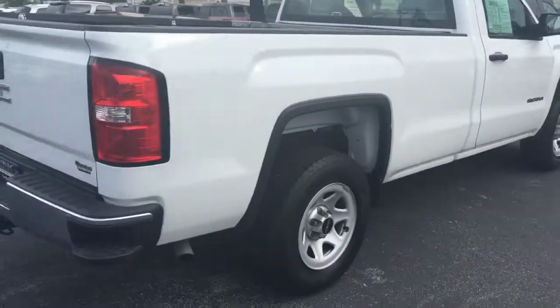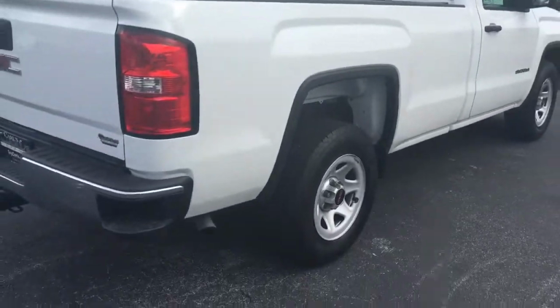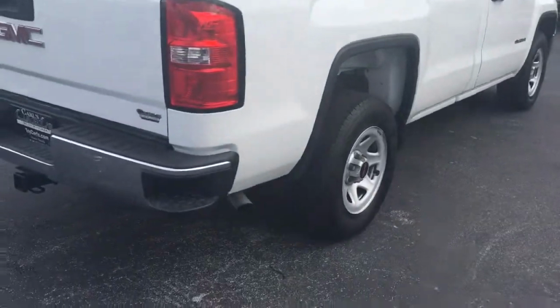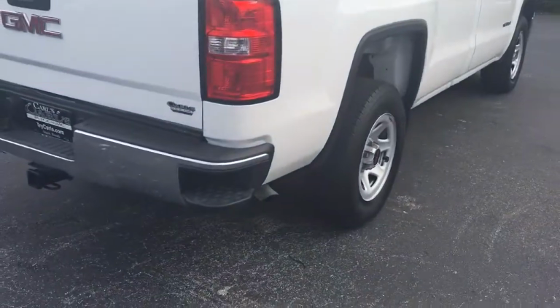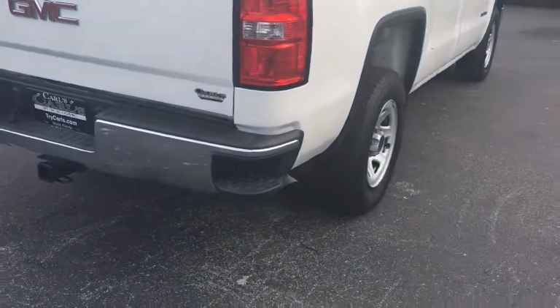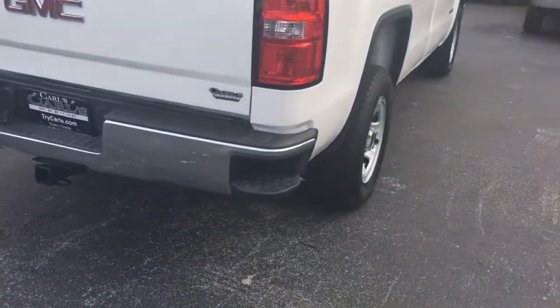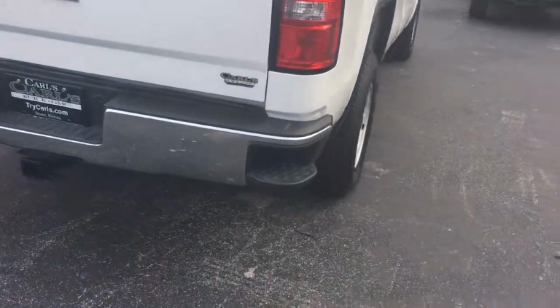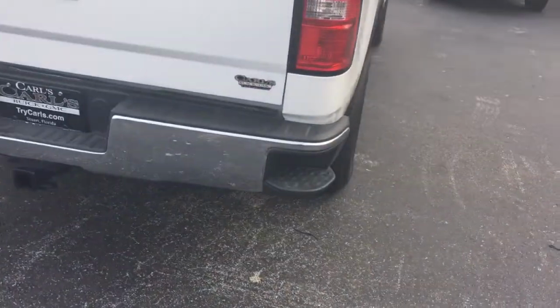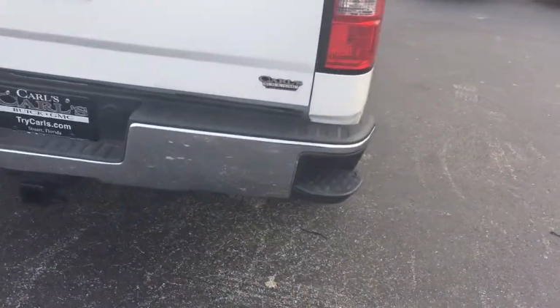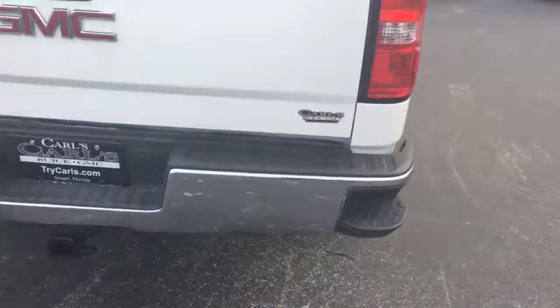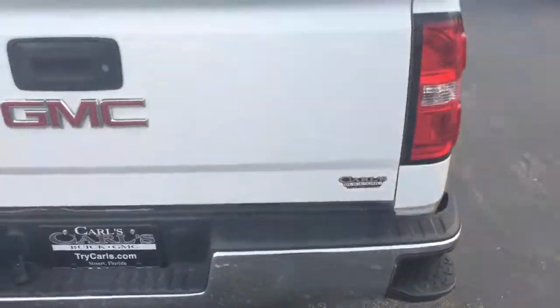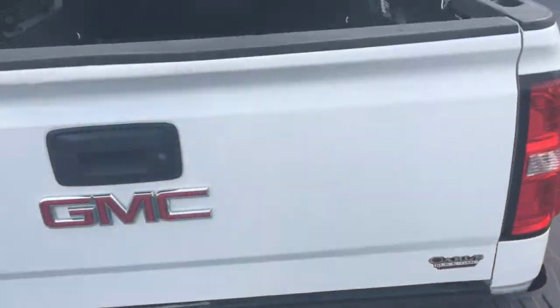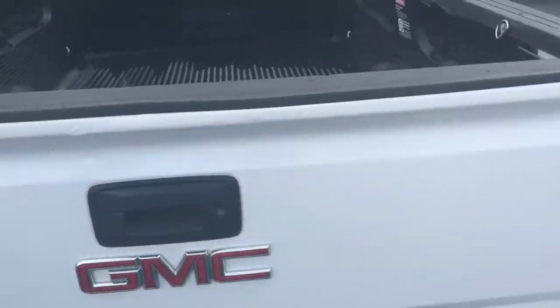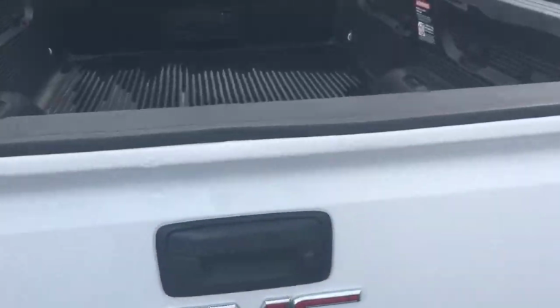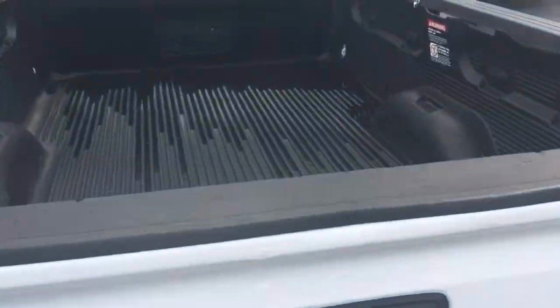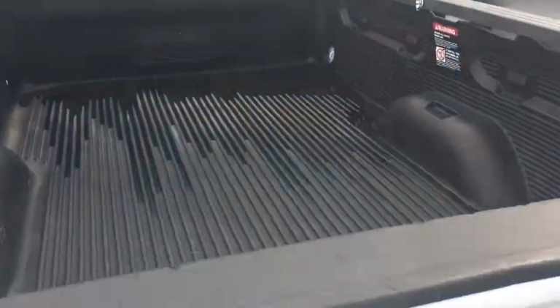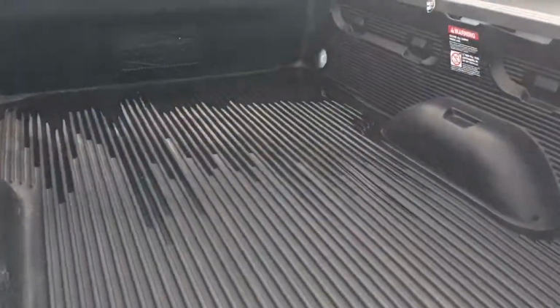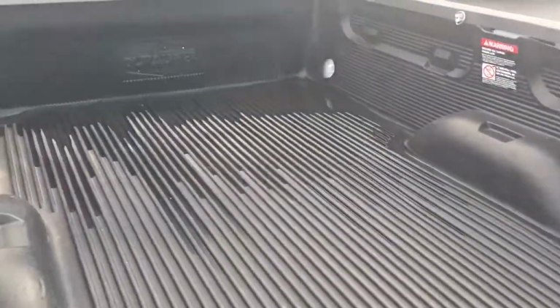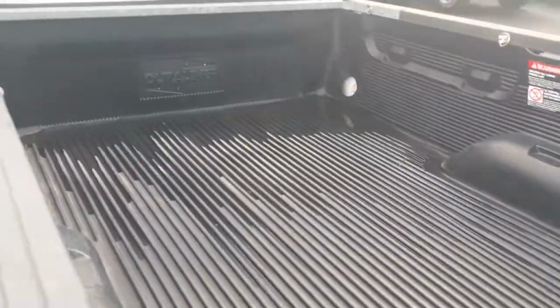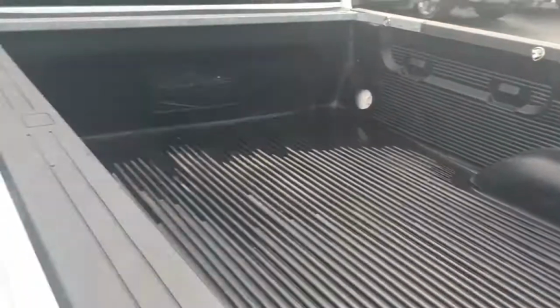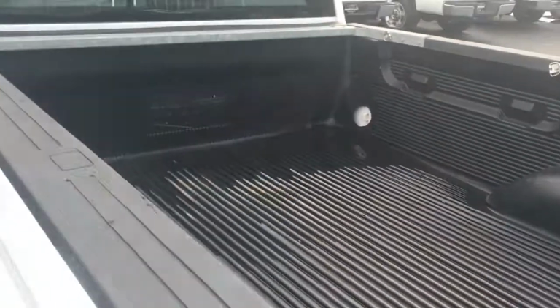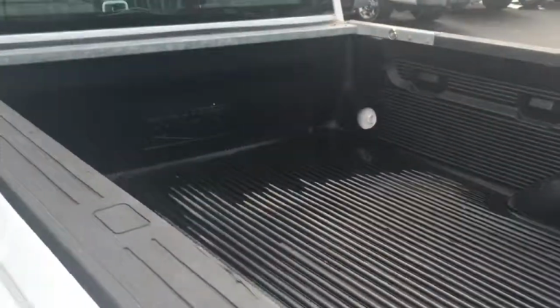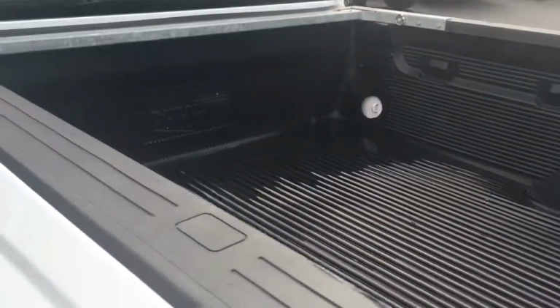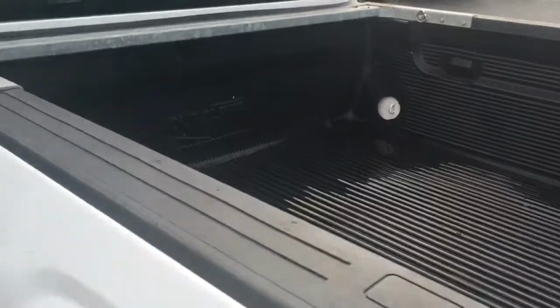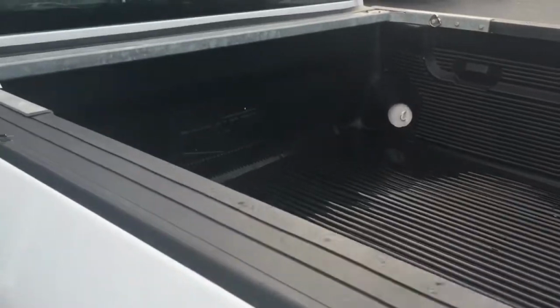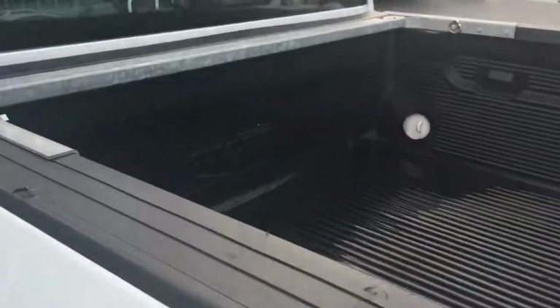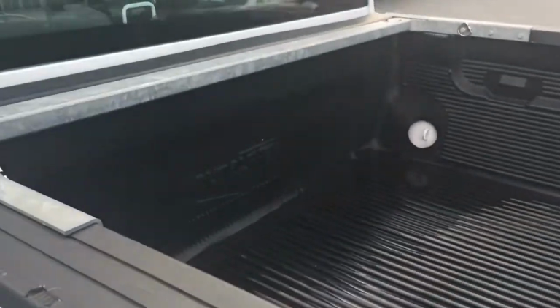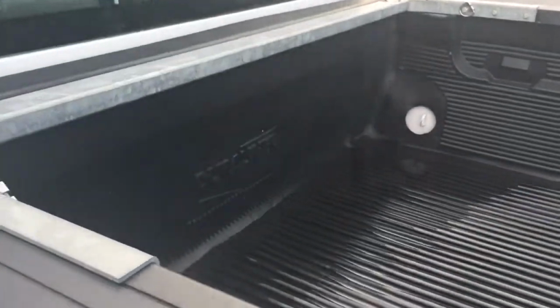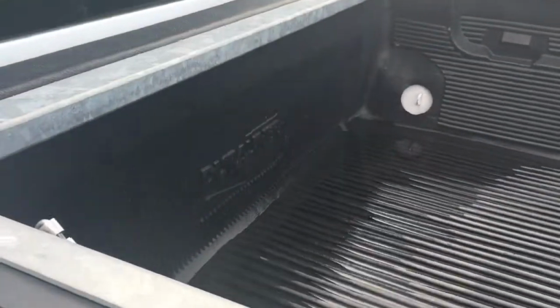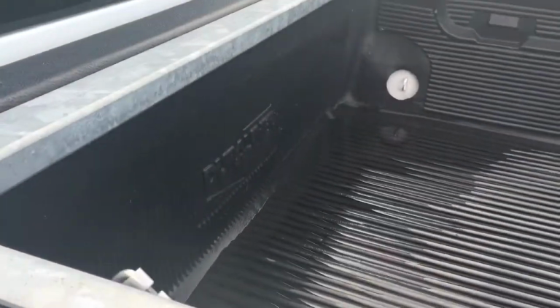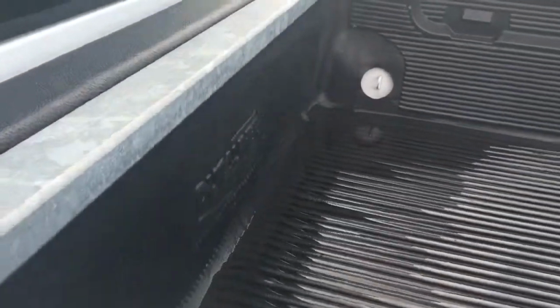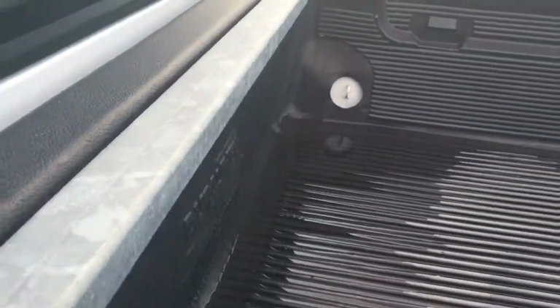It does come equipped with trailering. Bed liner. Reinforcements in the back of the bed here in case anything slides up — it won't bend your bed.